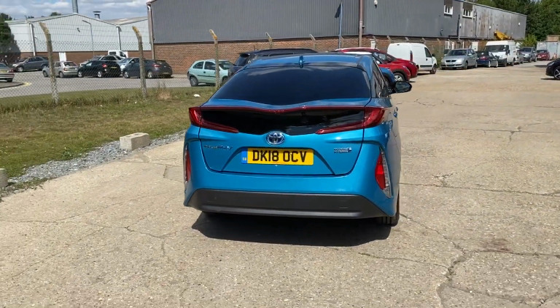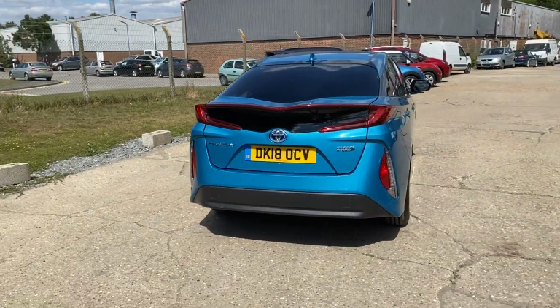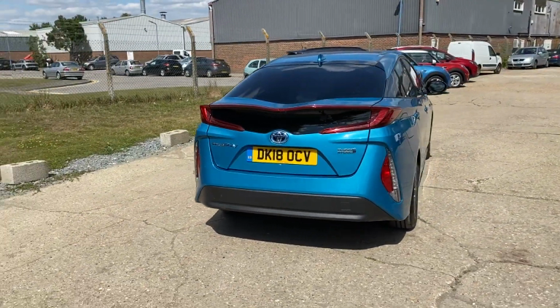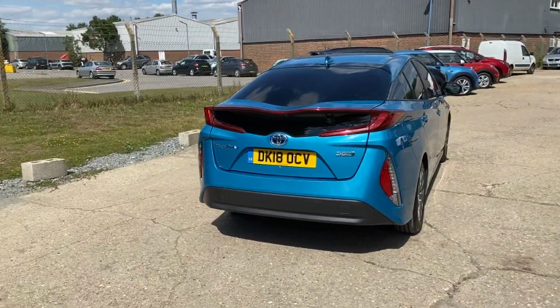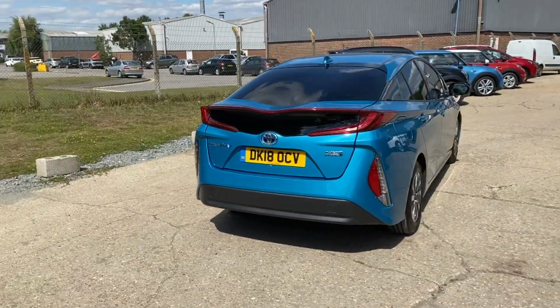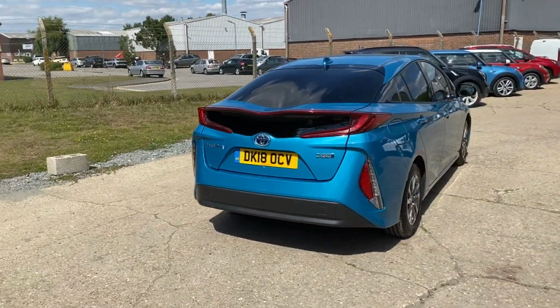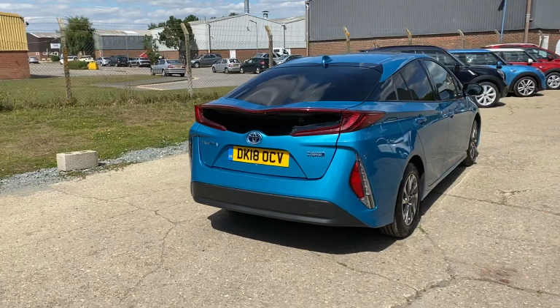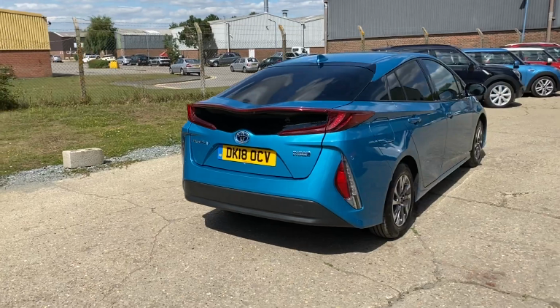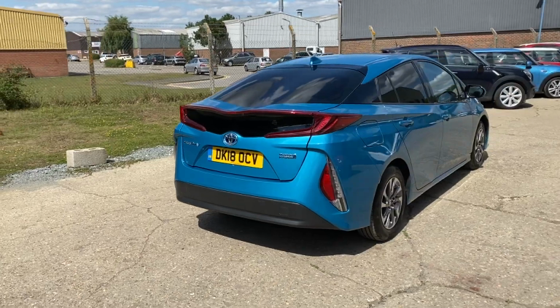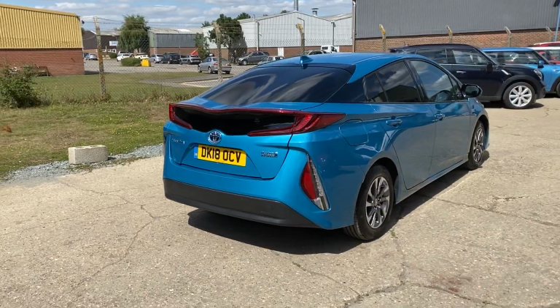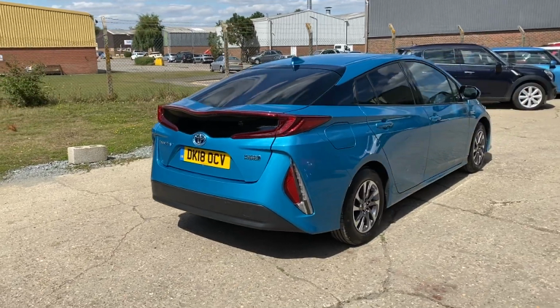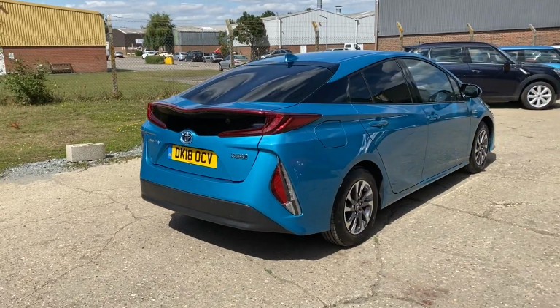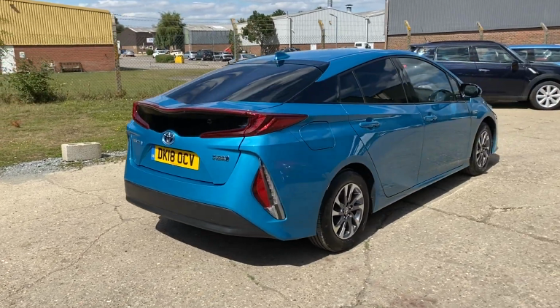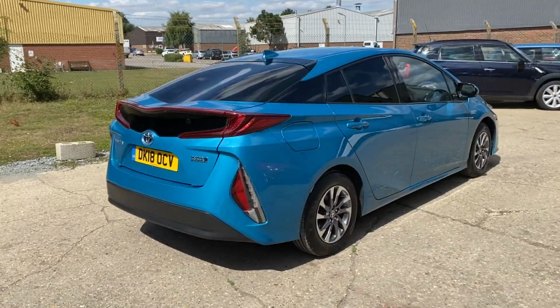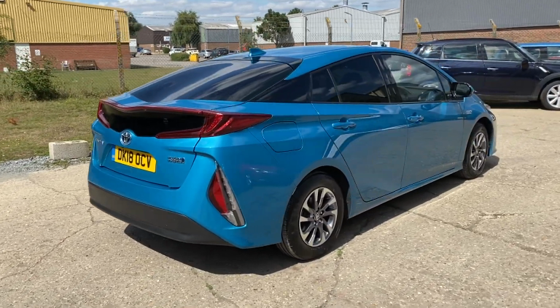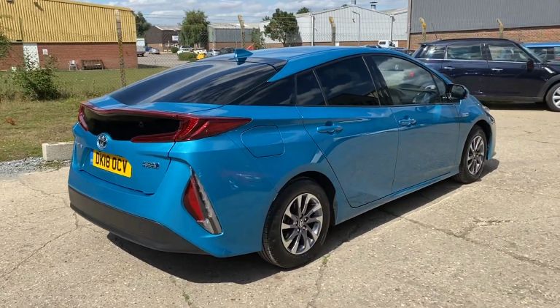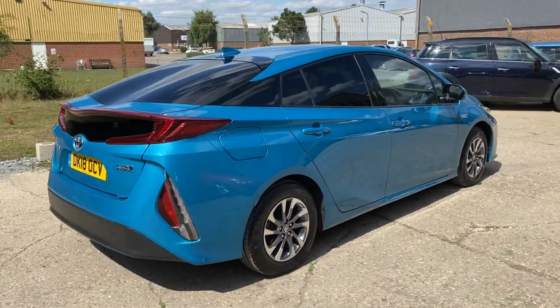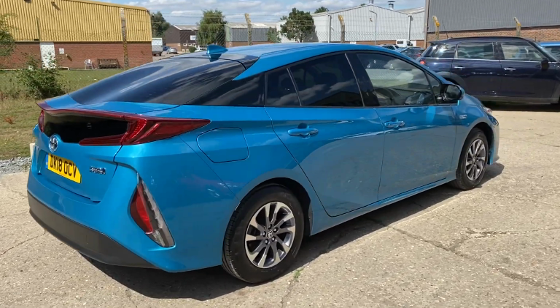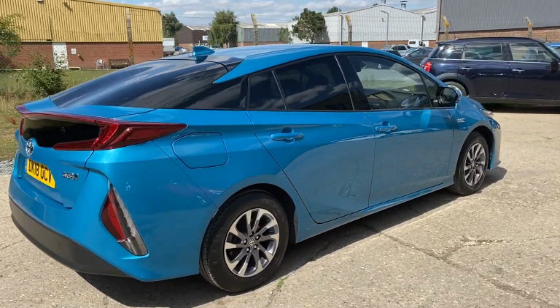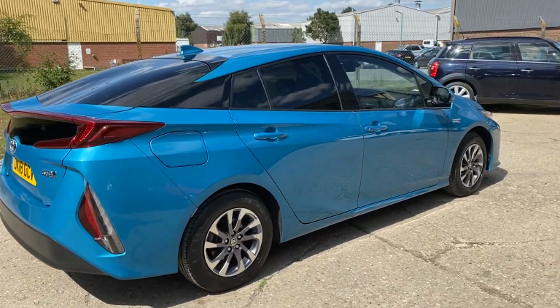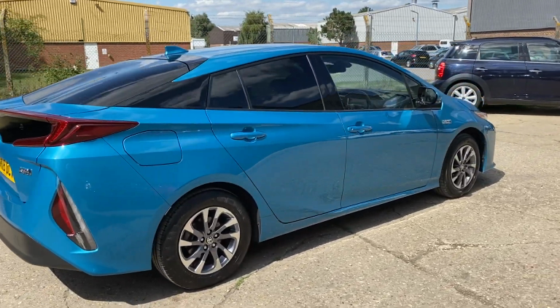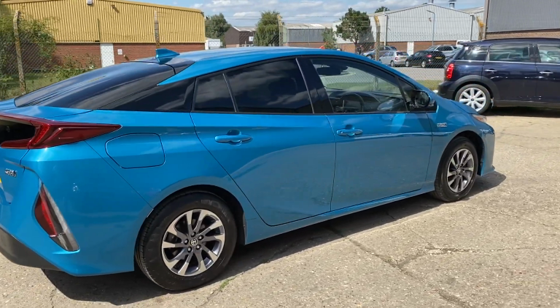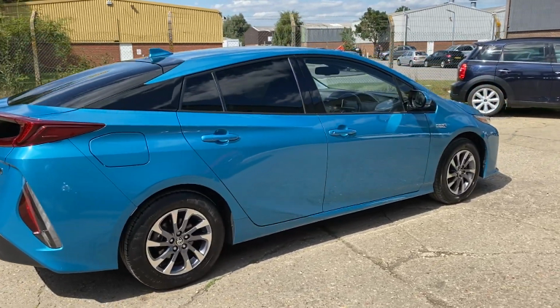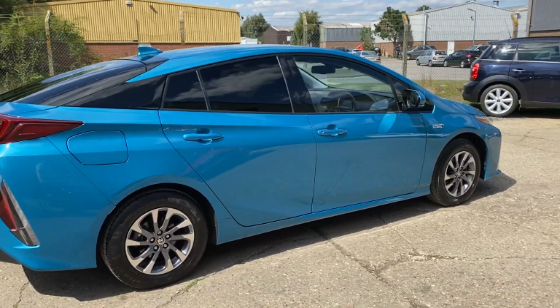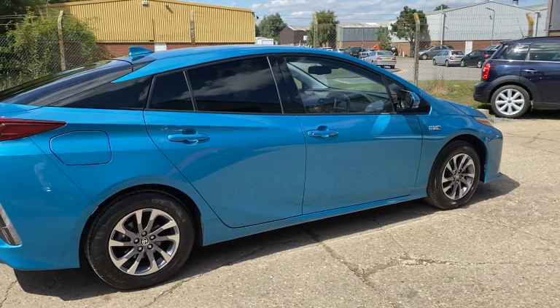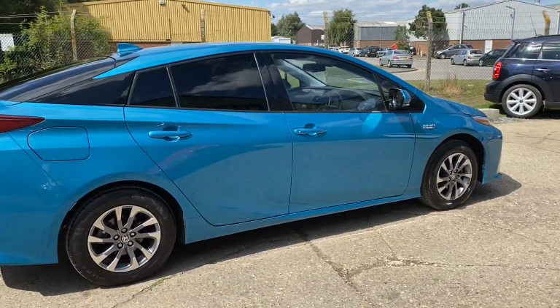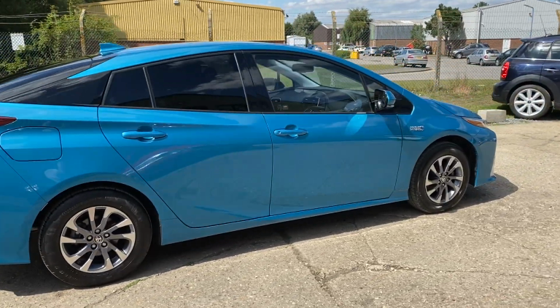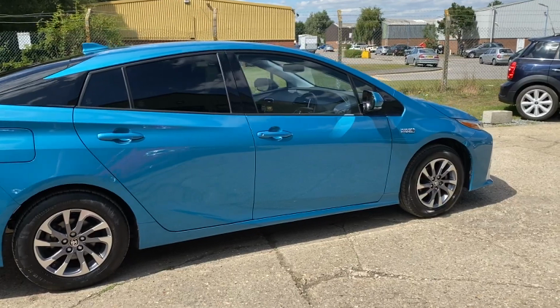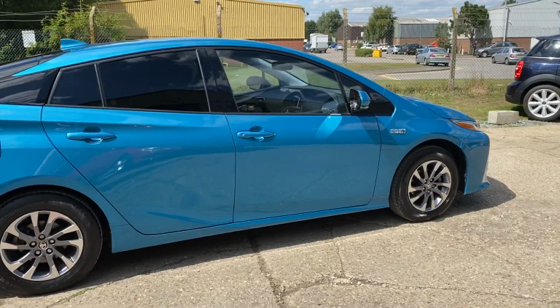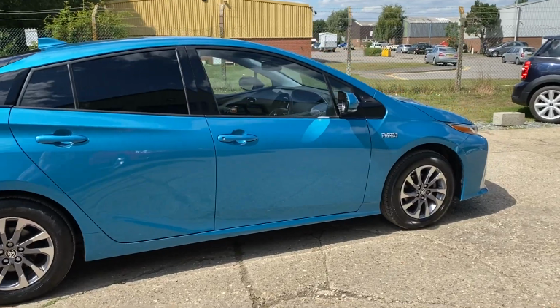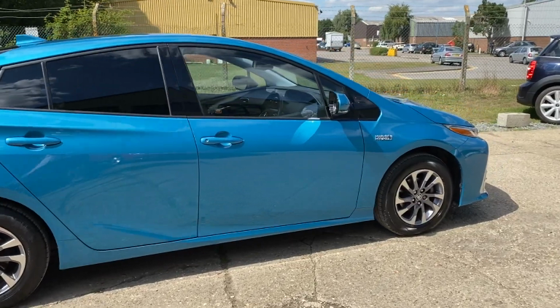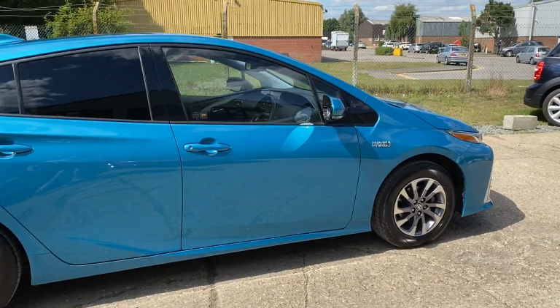Full Toyota service history, fully documented on the website. Two sets of keys, keyless go and keyless entry.